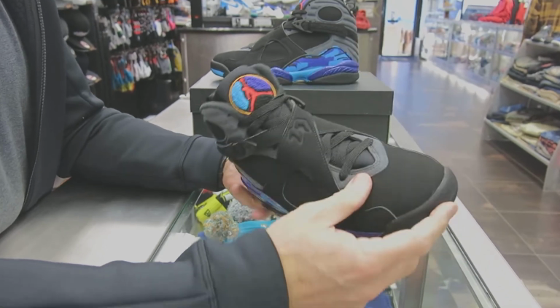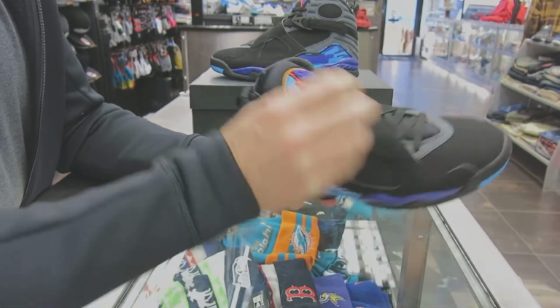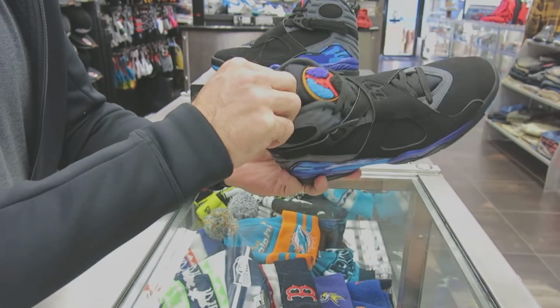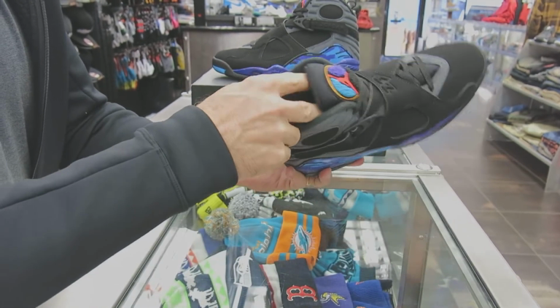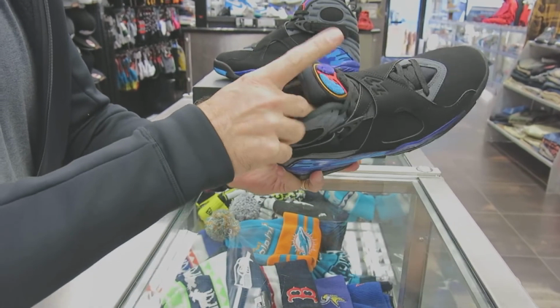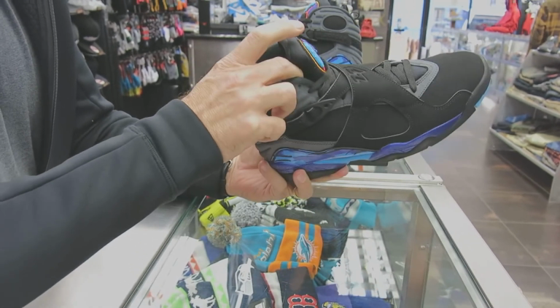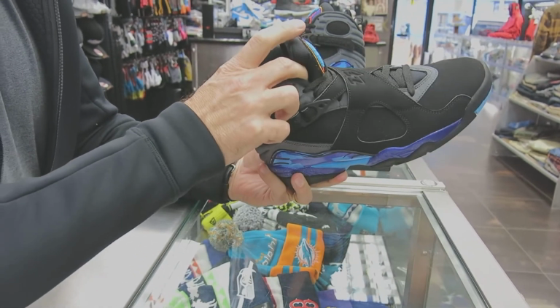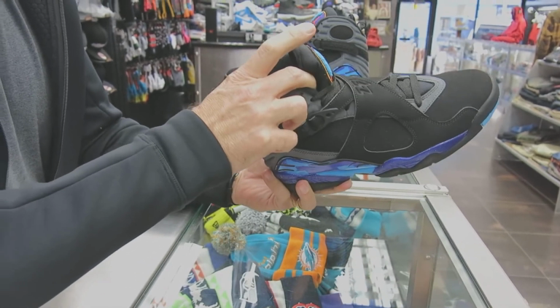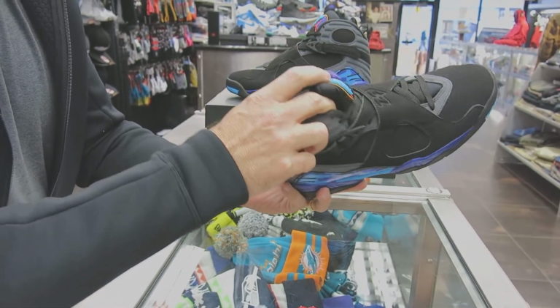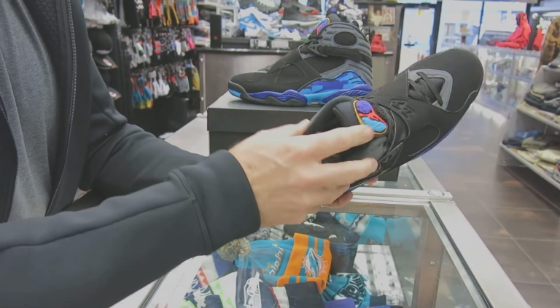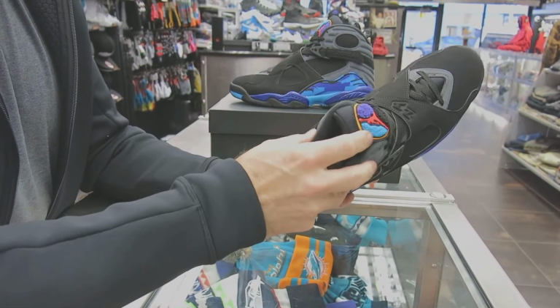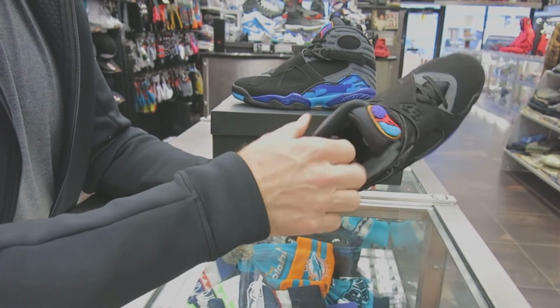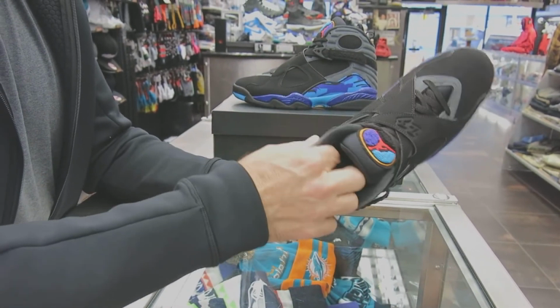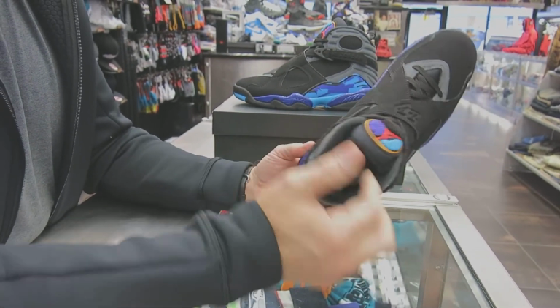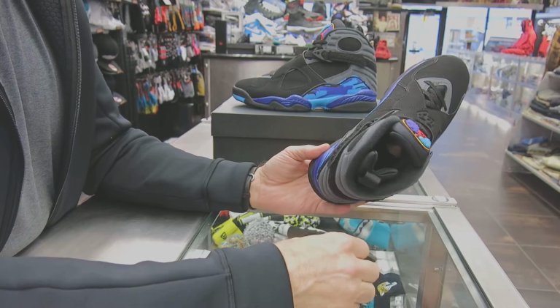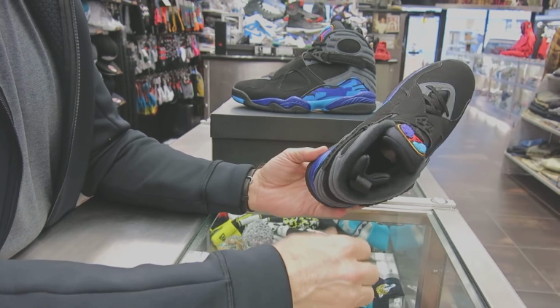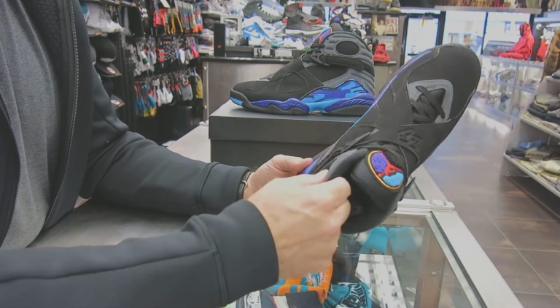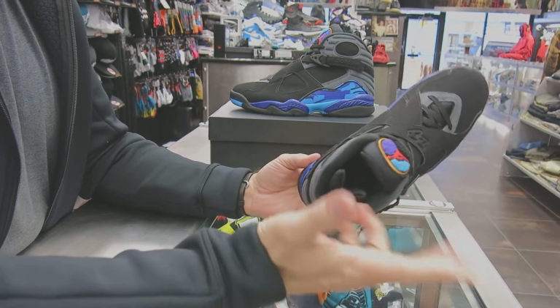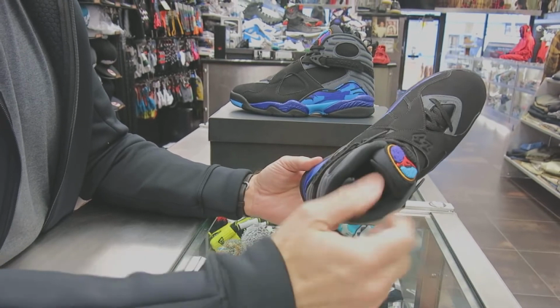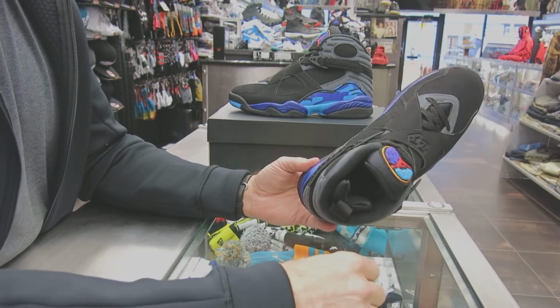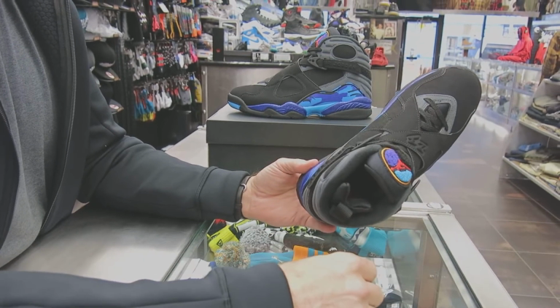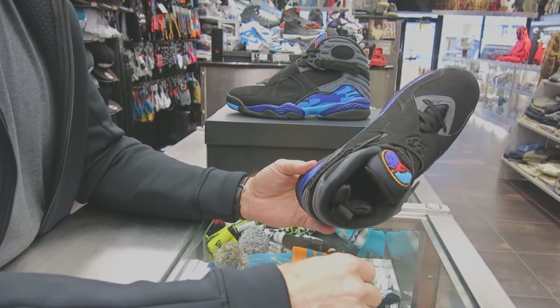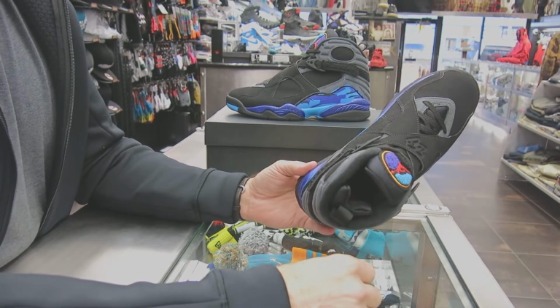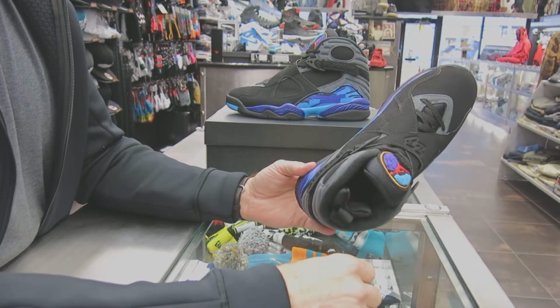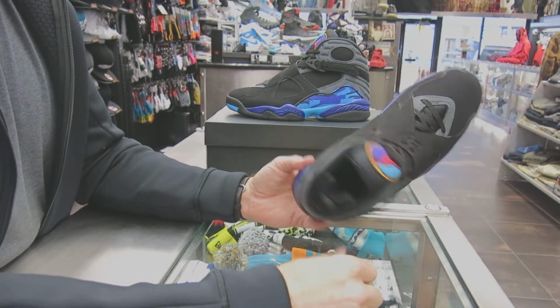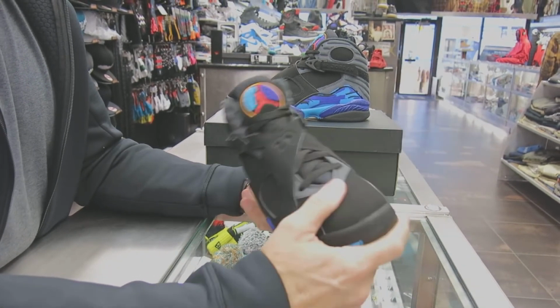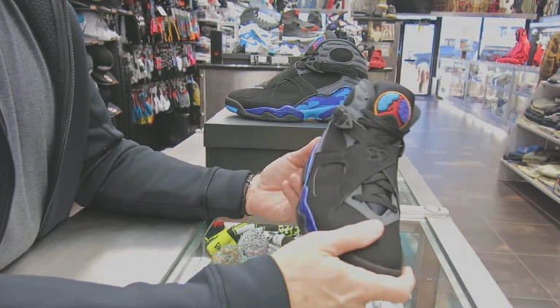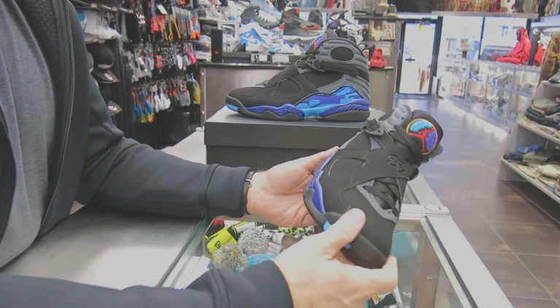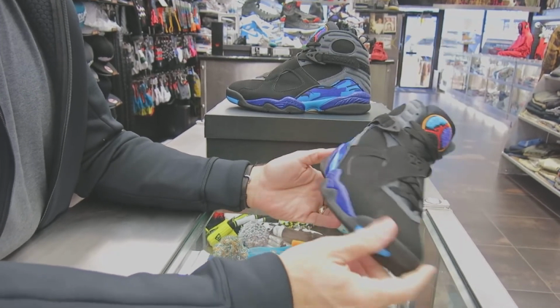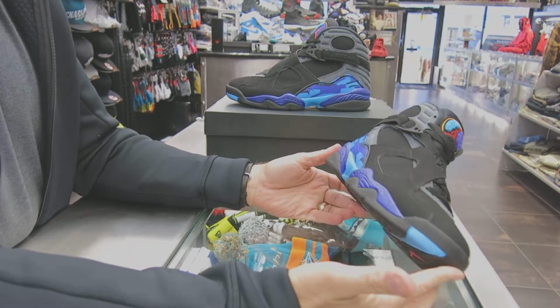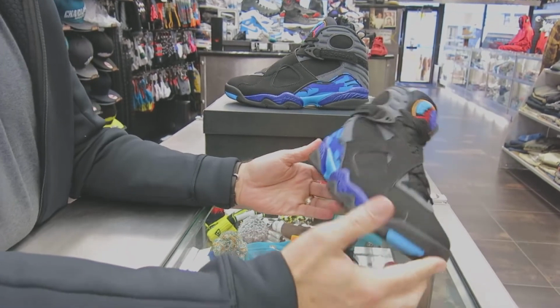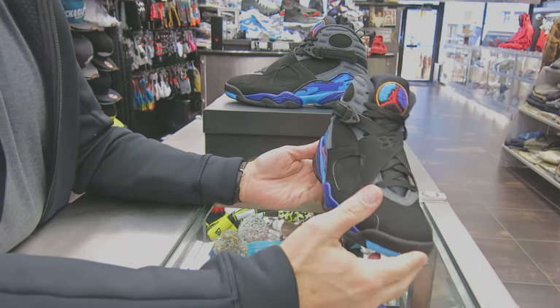They've also put the Hirachi sock liner in the shoe. It's got a very cushiony ankle, and they also go back to the support with it.